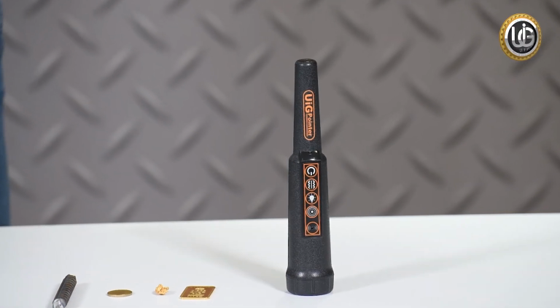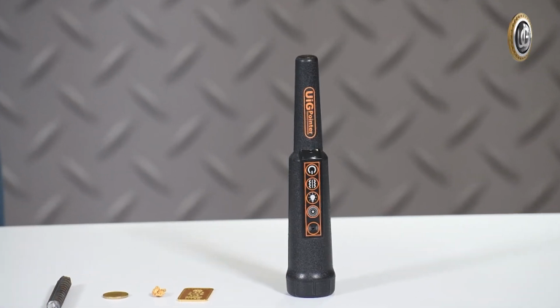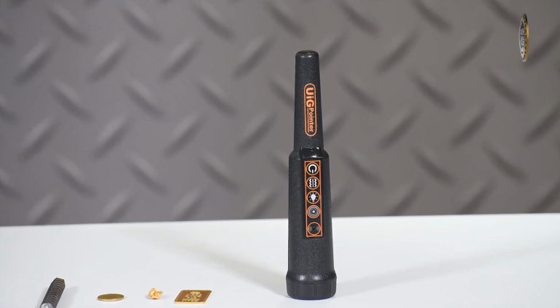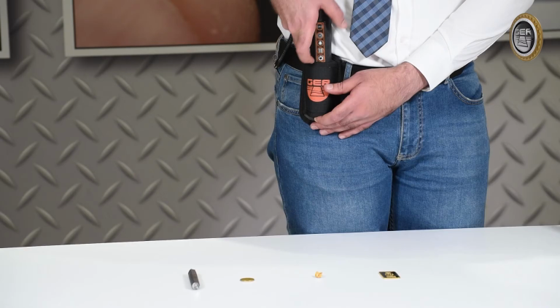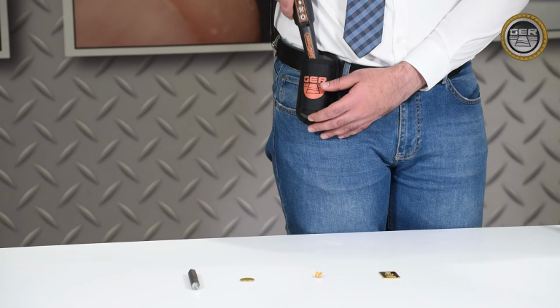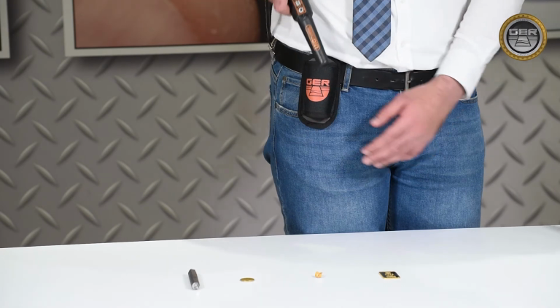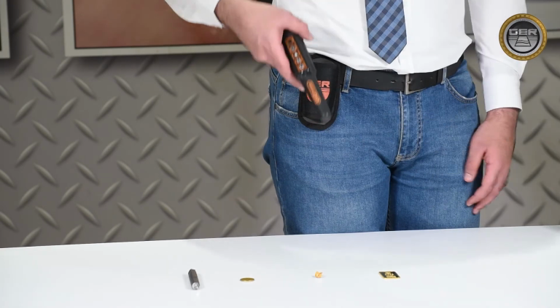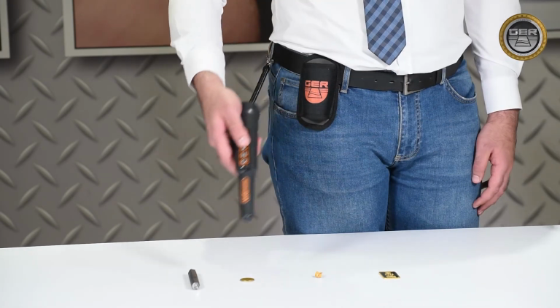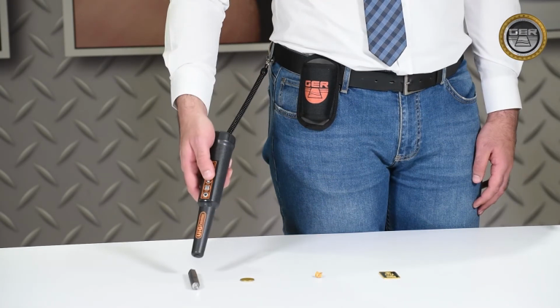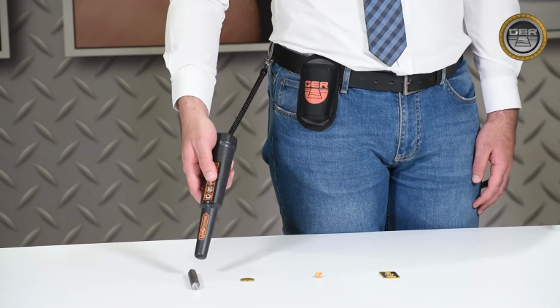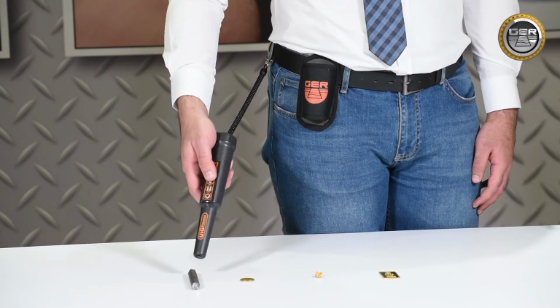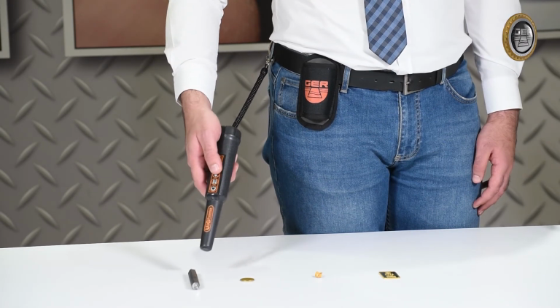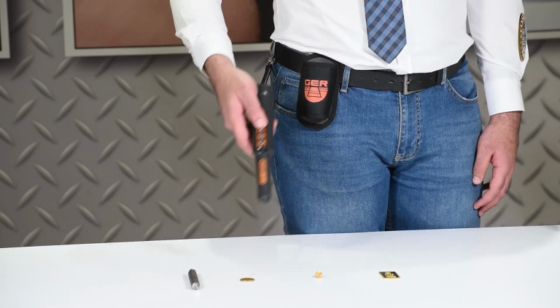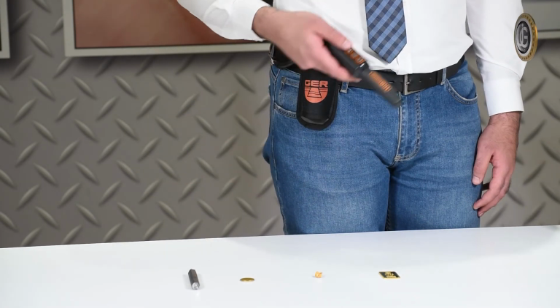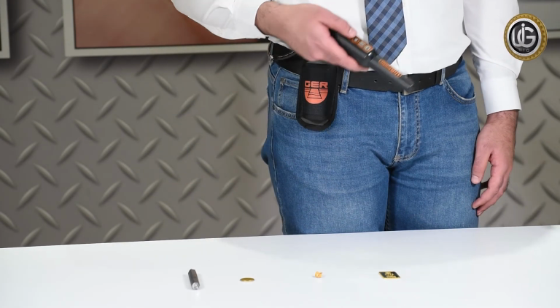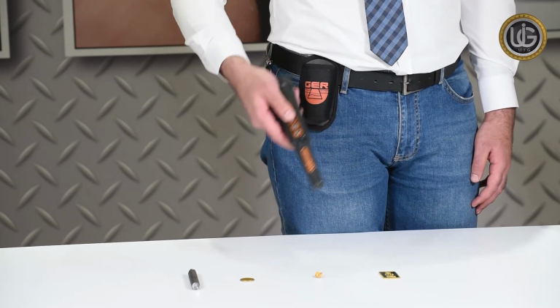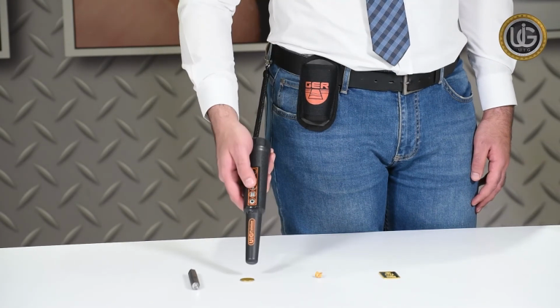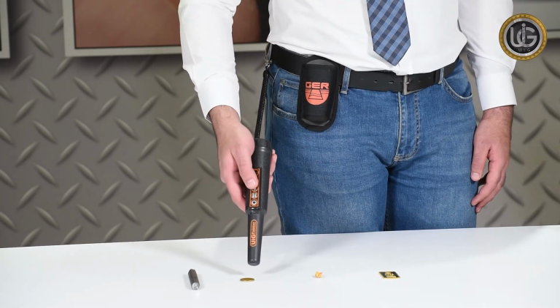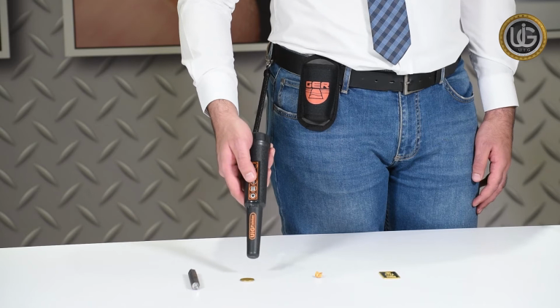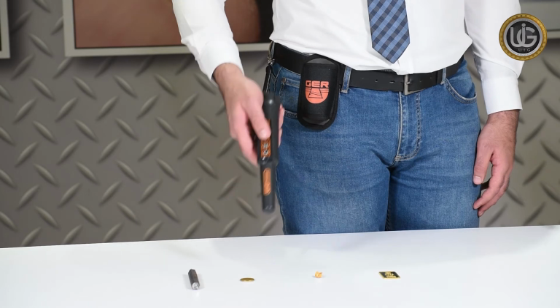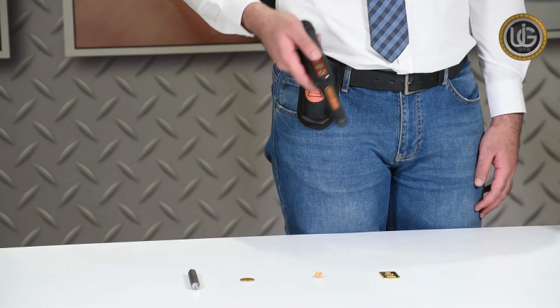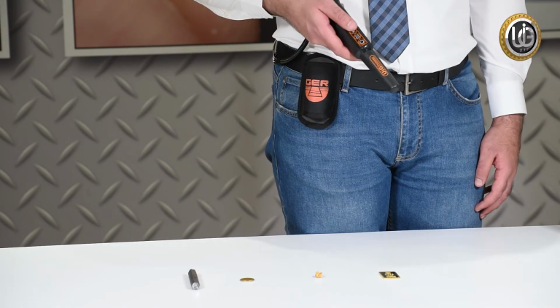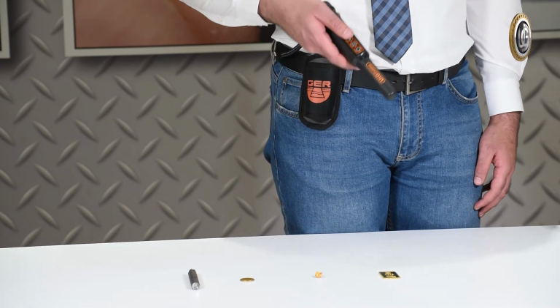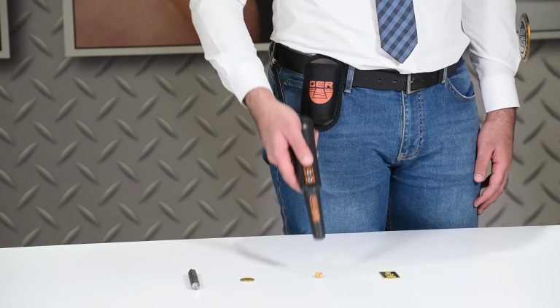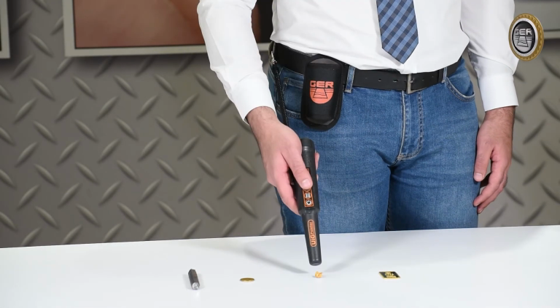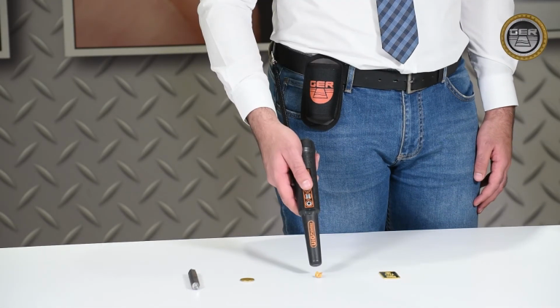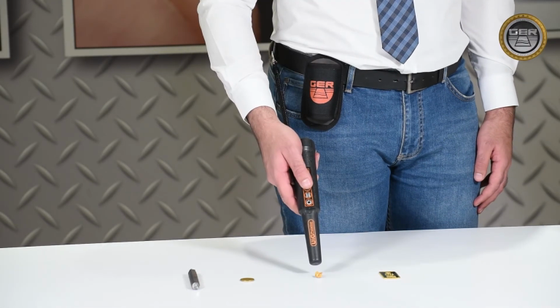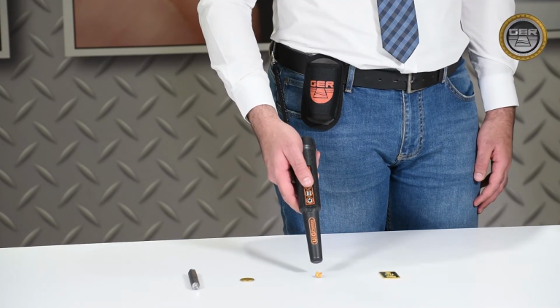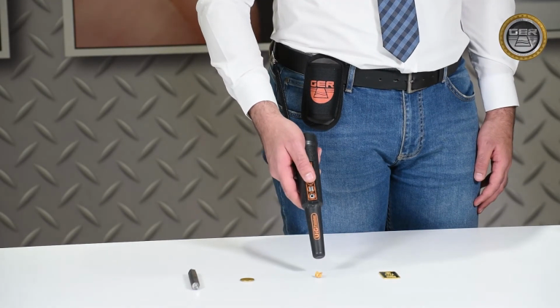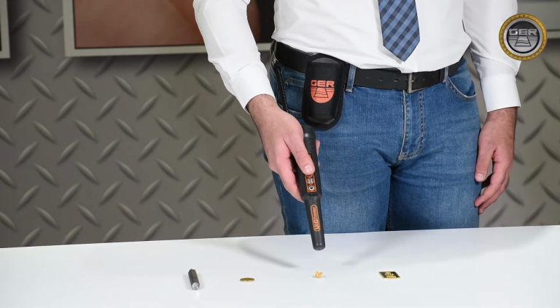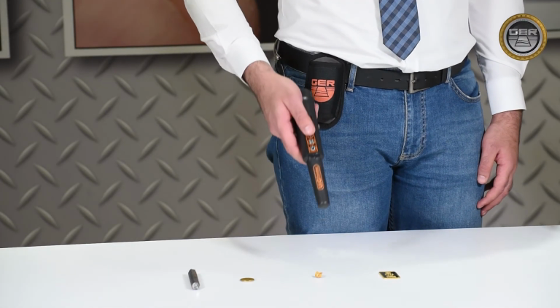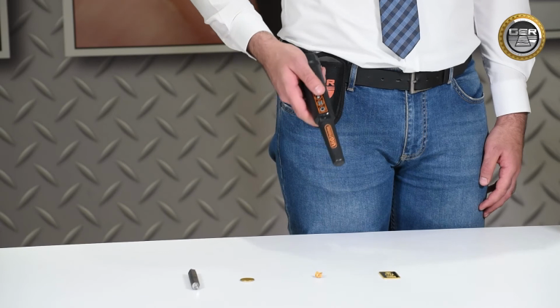When passing the device over a piece of non-precious metal such as iron and its derivatives, the device will make a loud sound that is different from the sound made when a precious metal is detected.